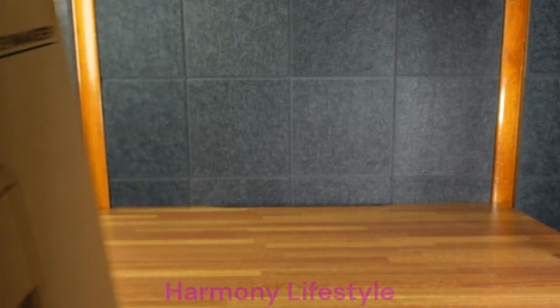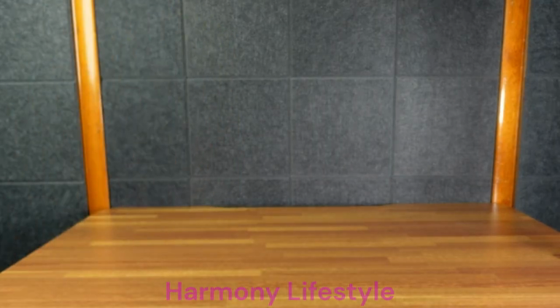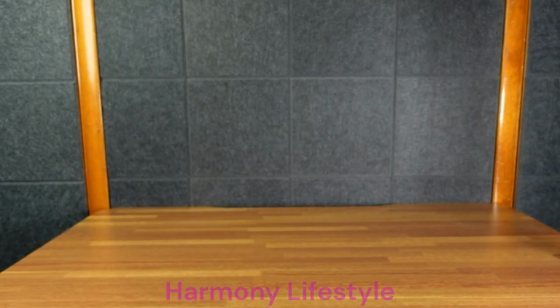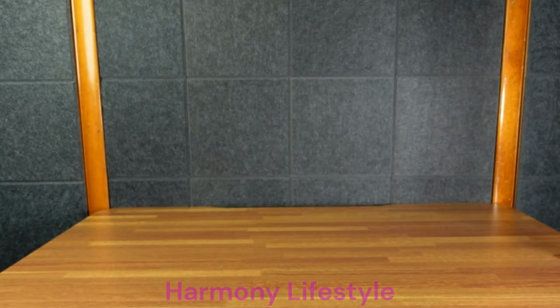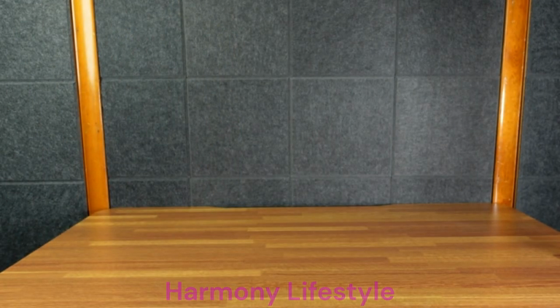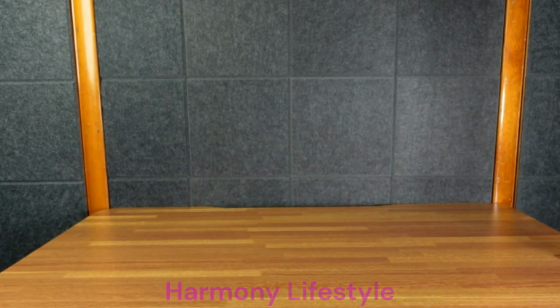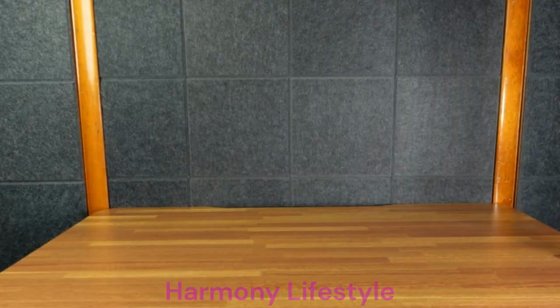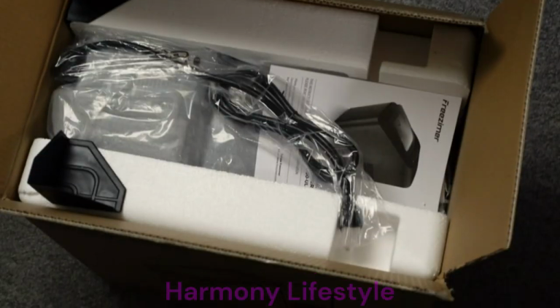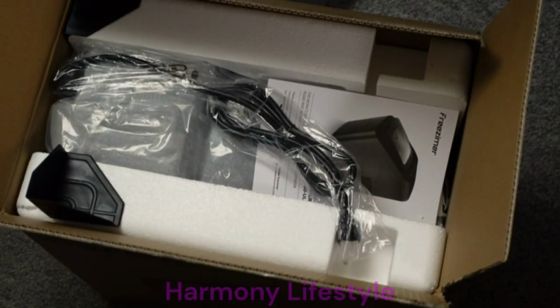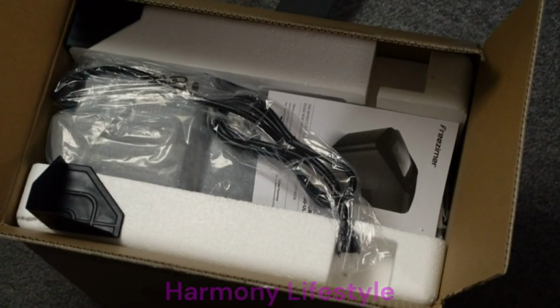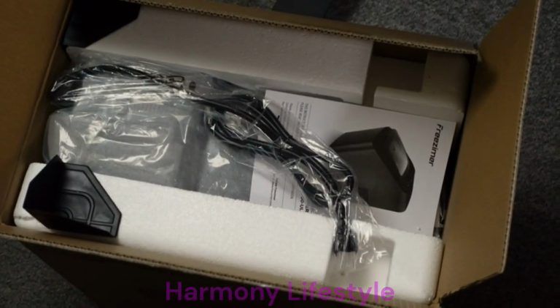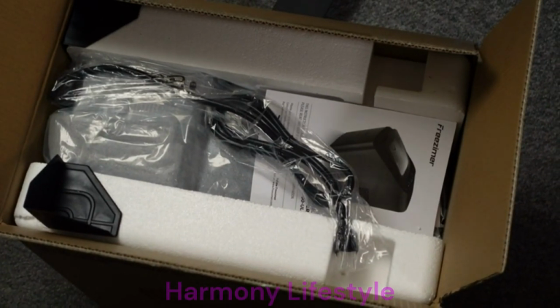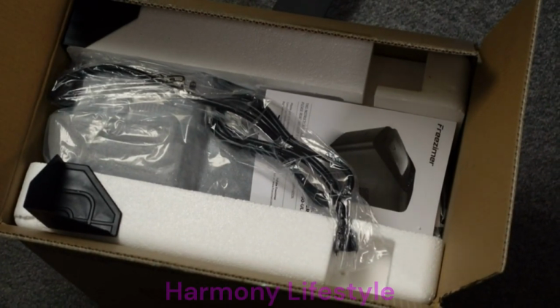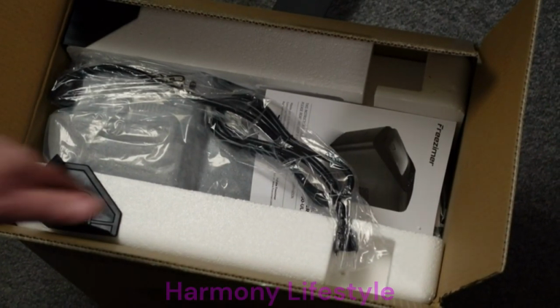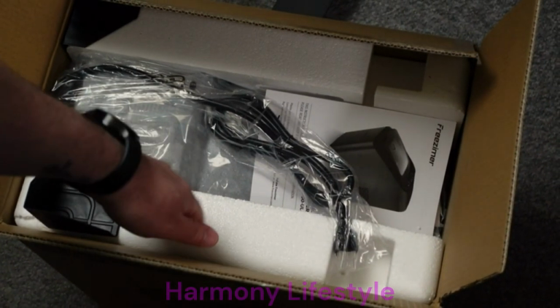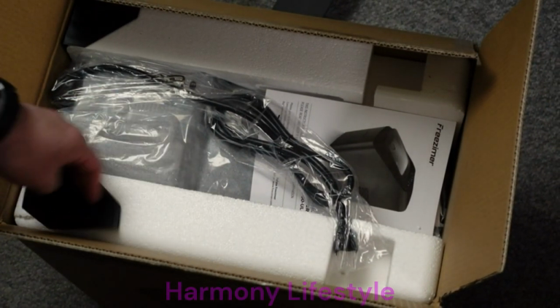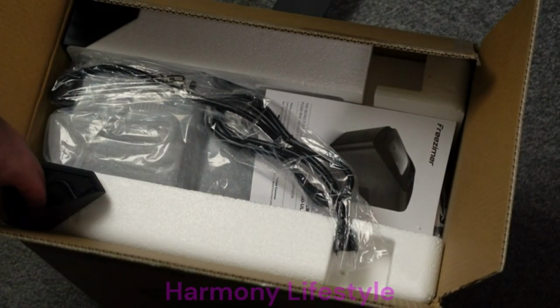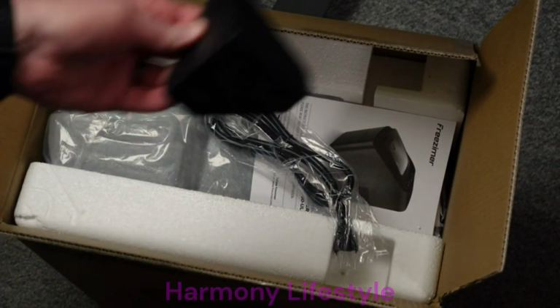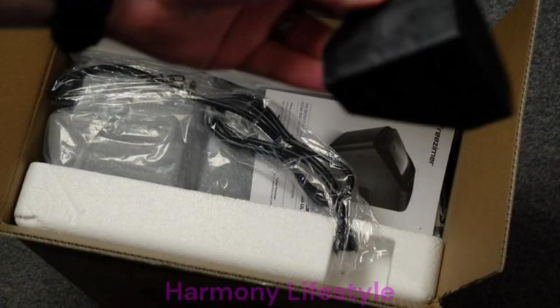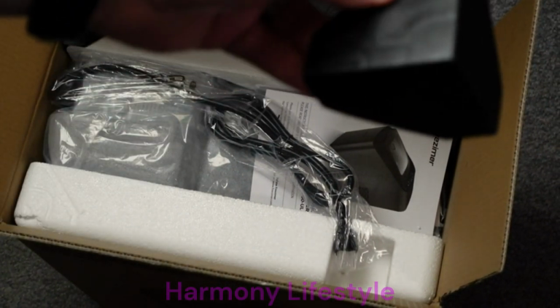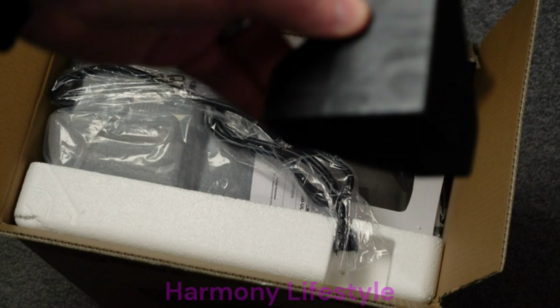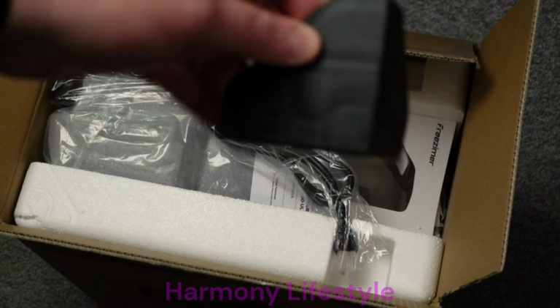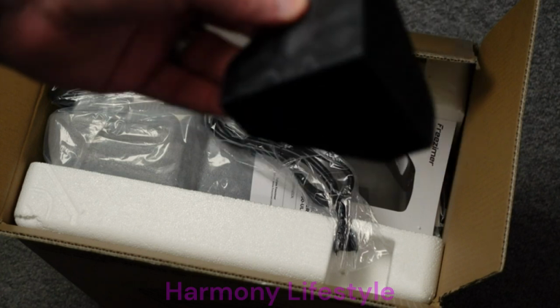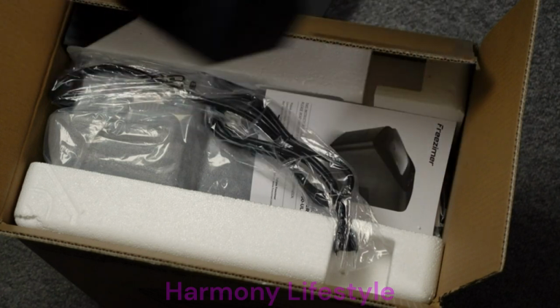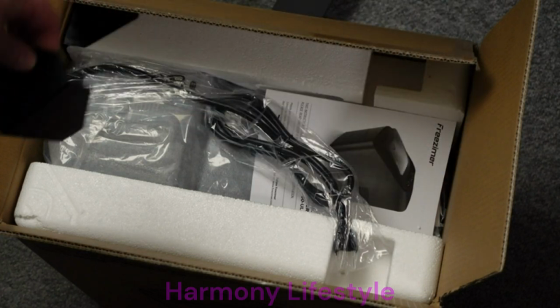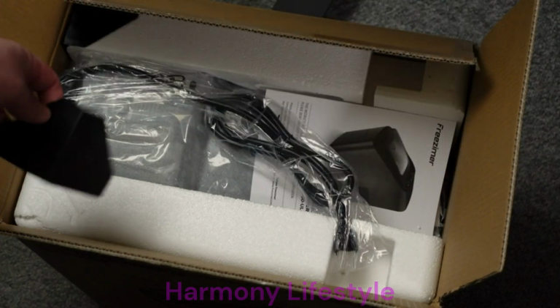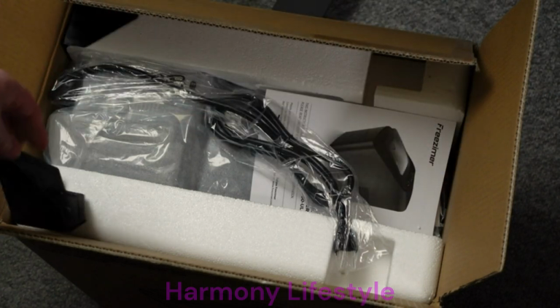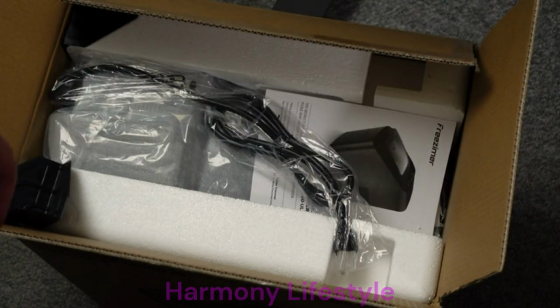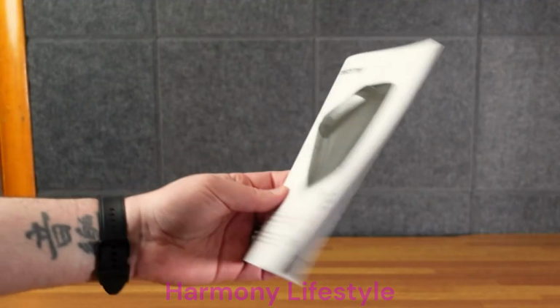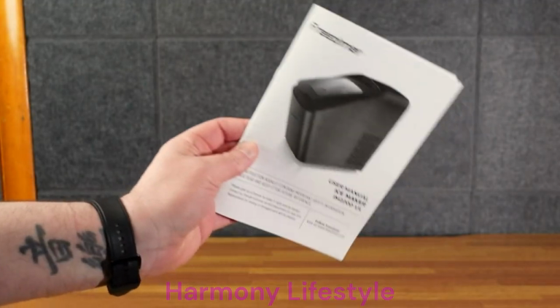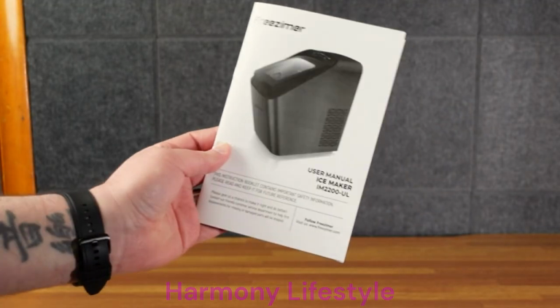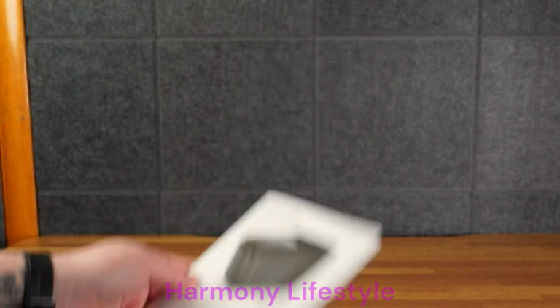Let me open it and set it down. It's hefty. This is very well packaged — there's lots of styrofoam and these little plastic corner pieces so it doesn't get bent out of shape, which is very nice. Comes with a decent little book here.